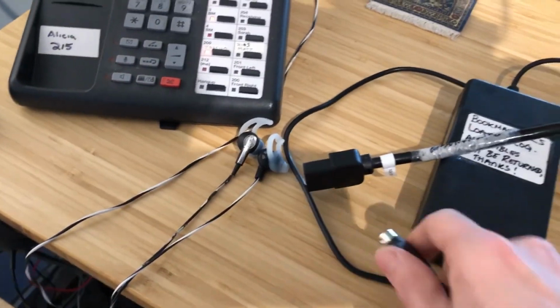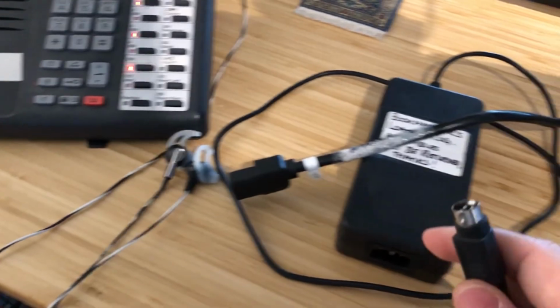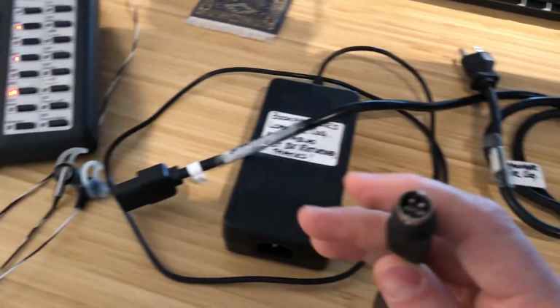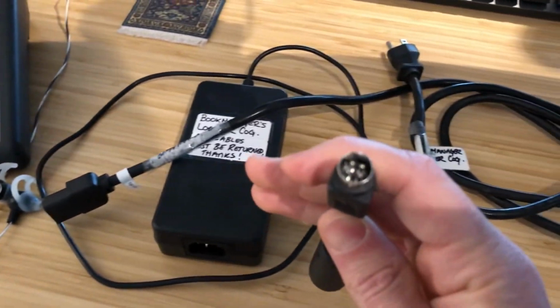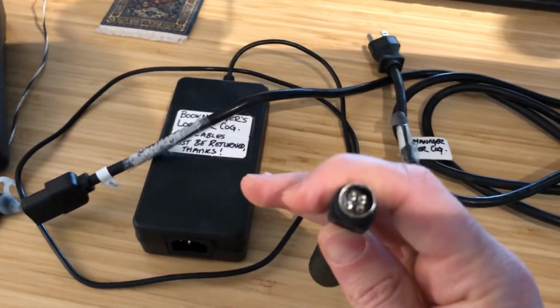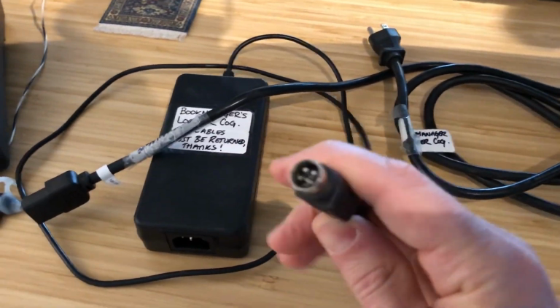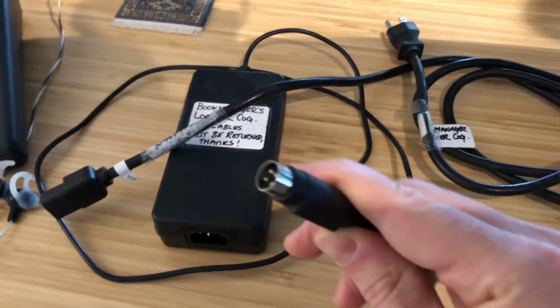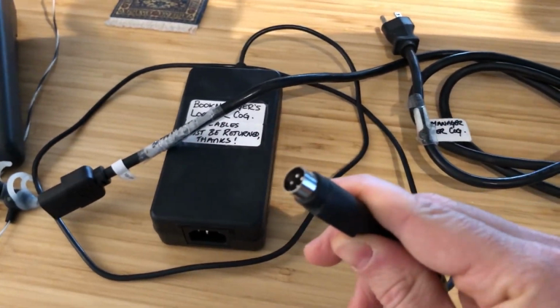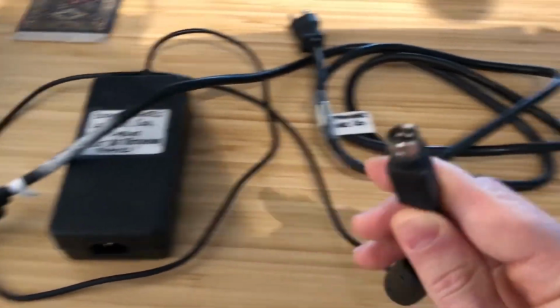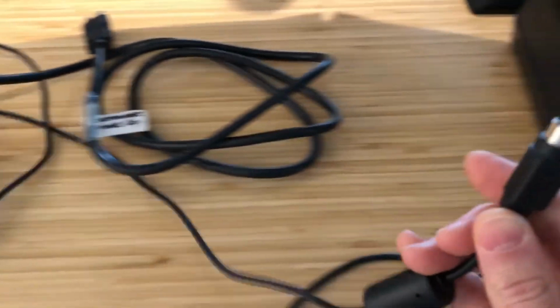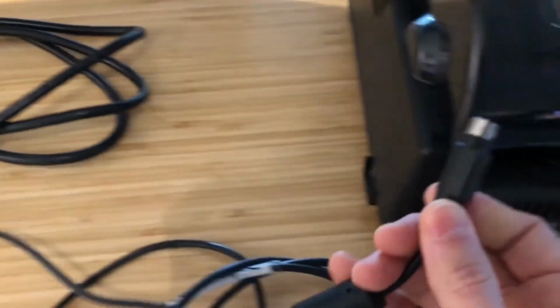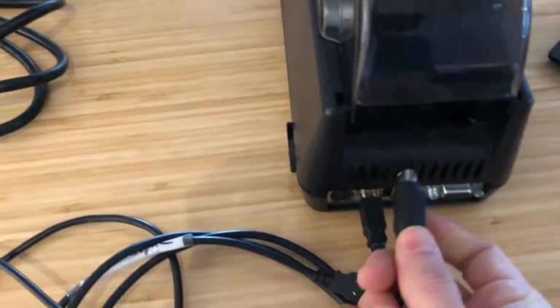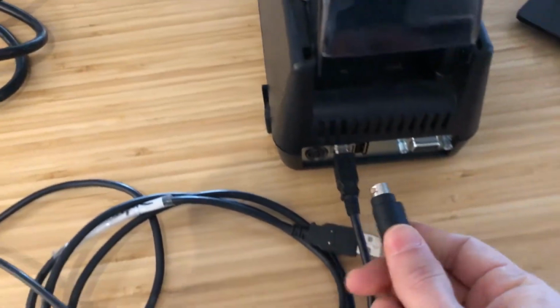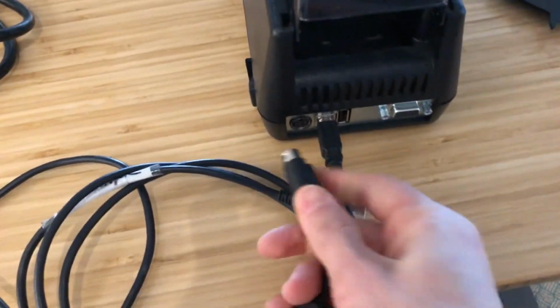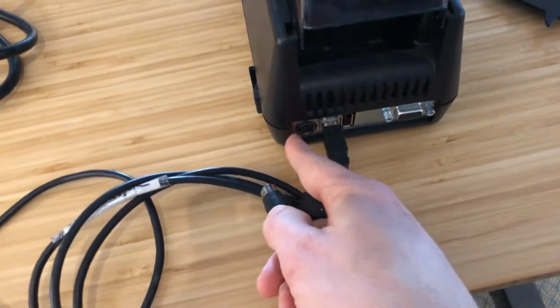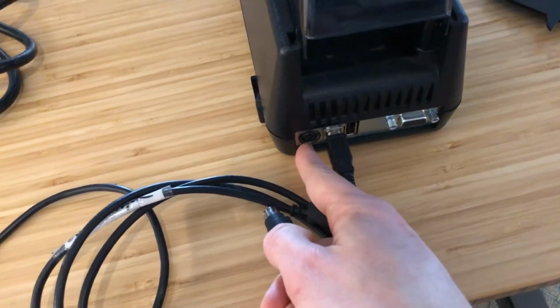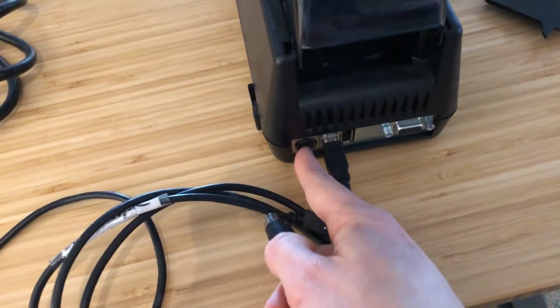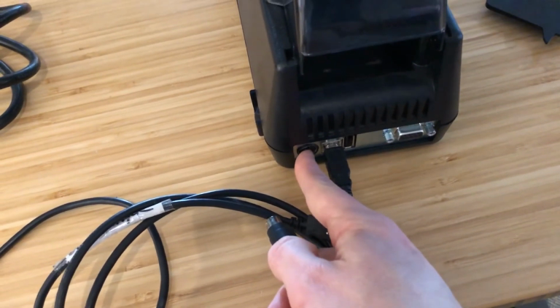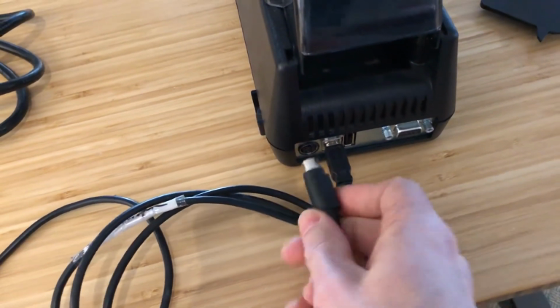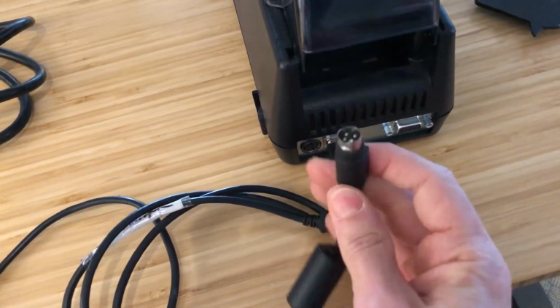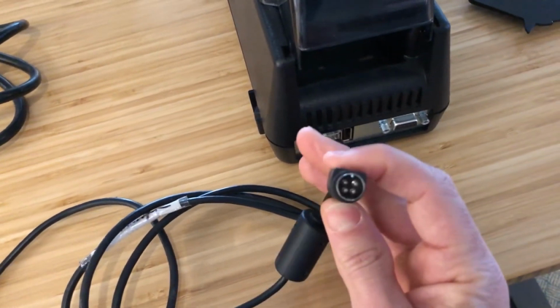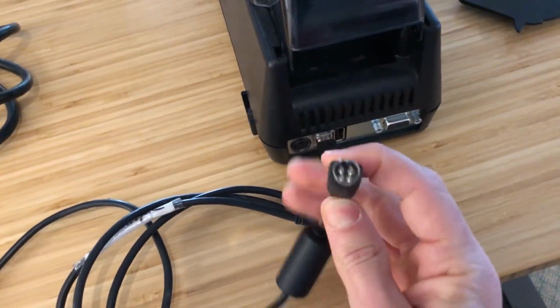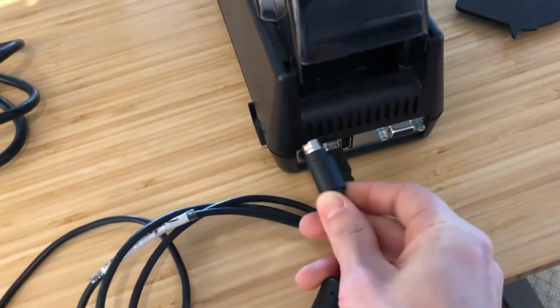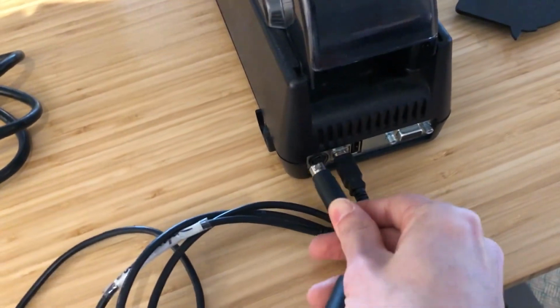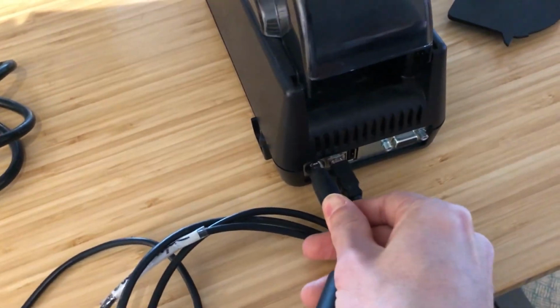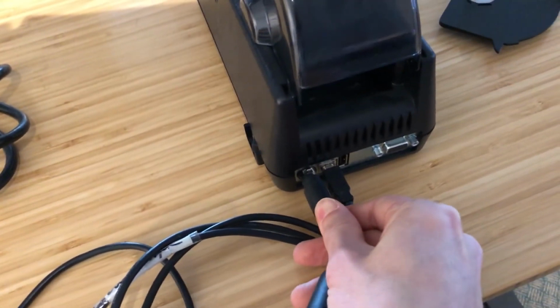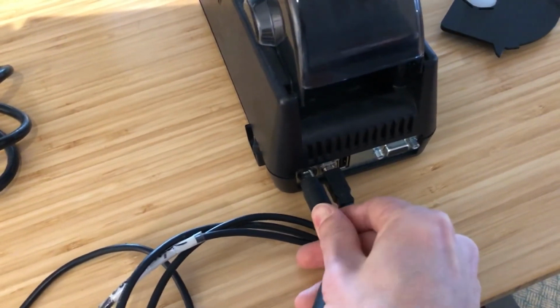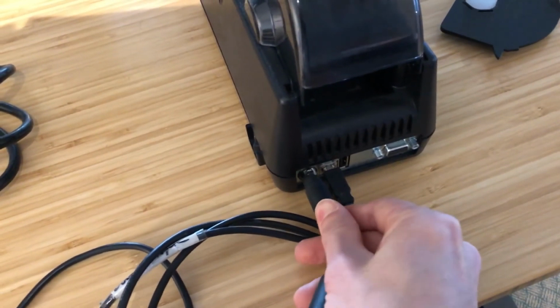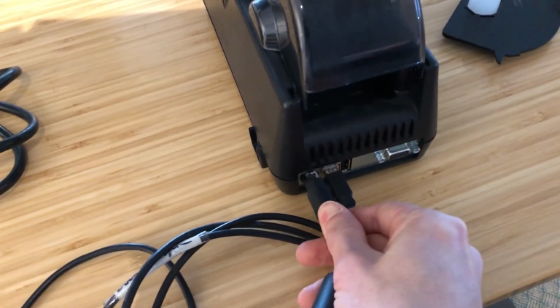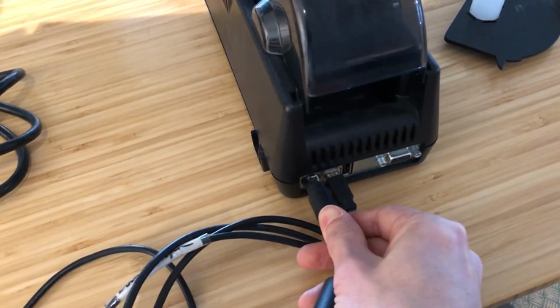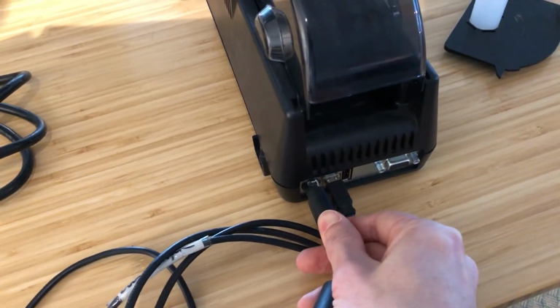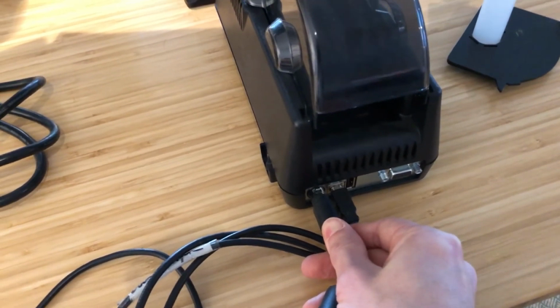The power brick end has a circular connector, and that is what connects into the printer. Find the circular end — it only fits one way, so you shouldn't have to force it.